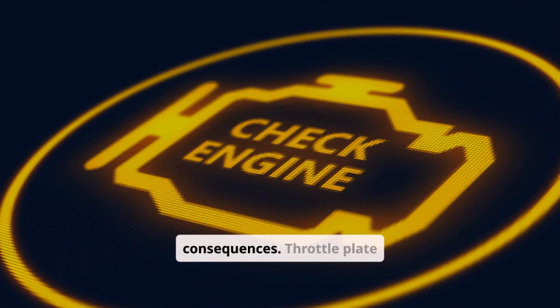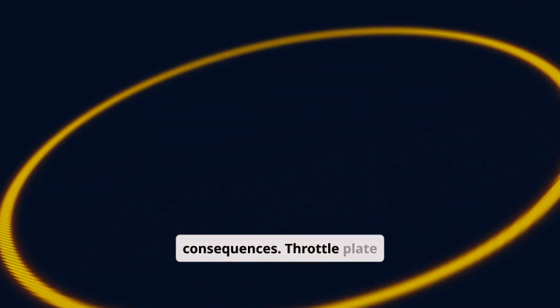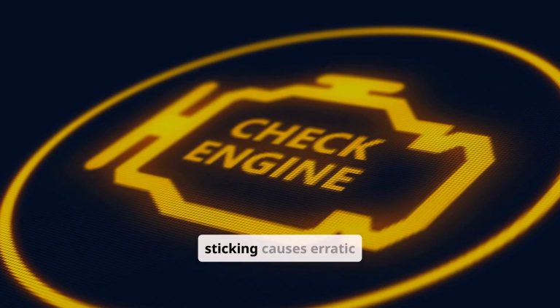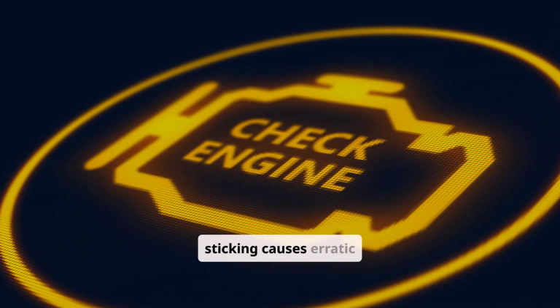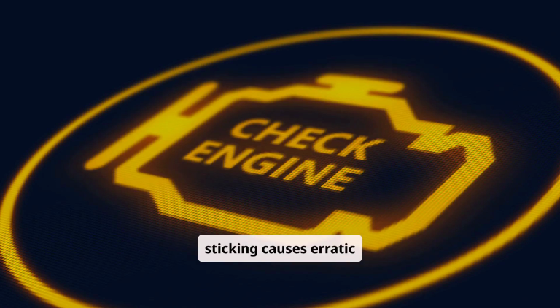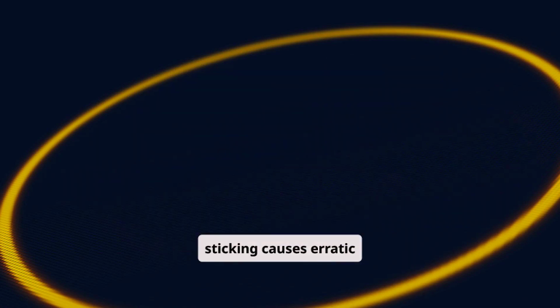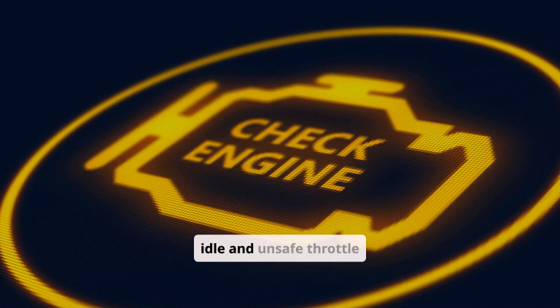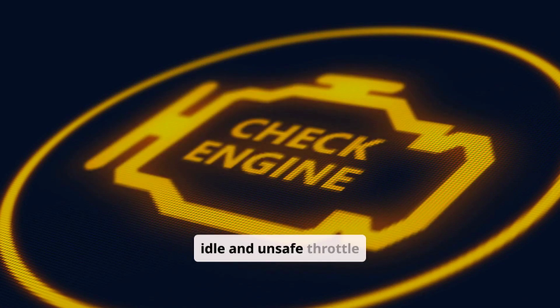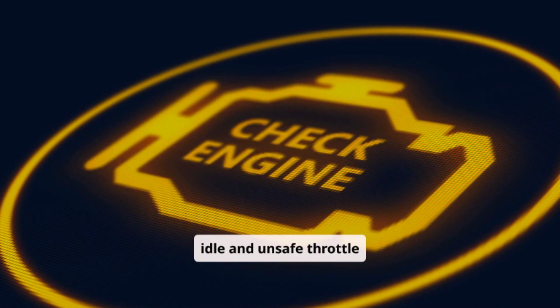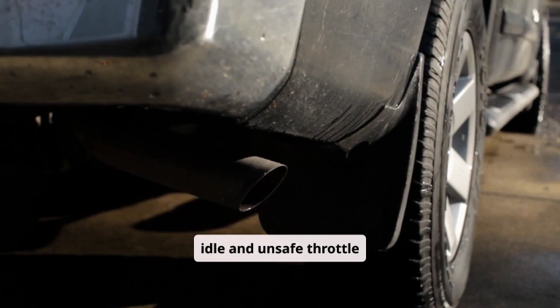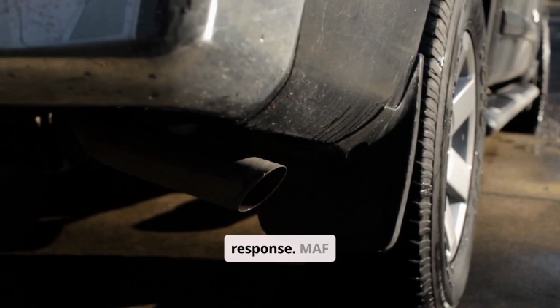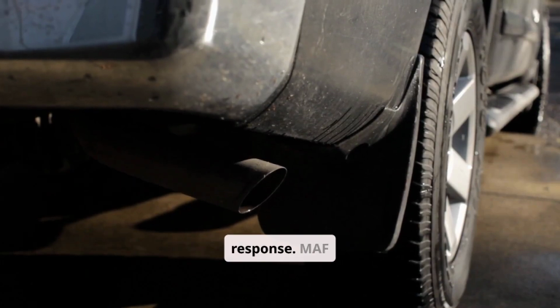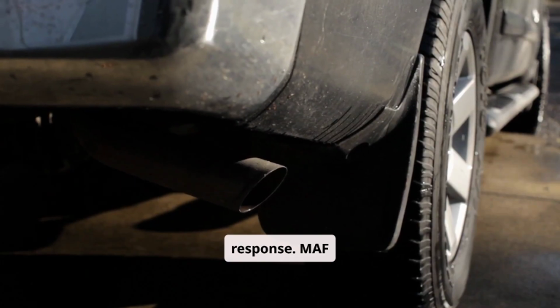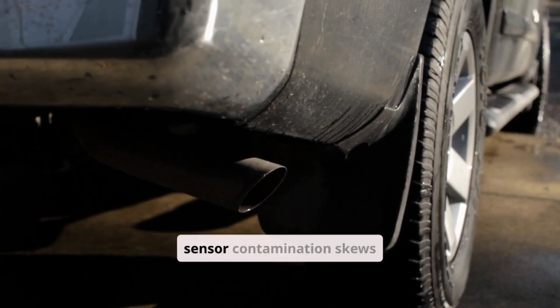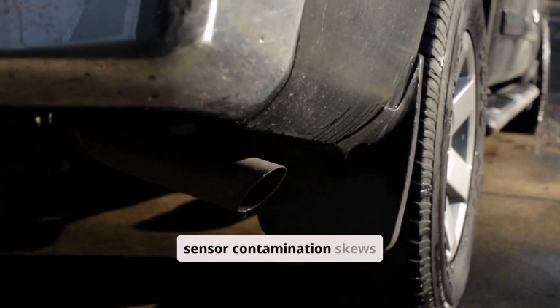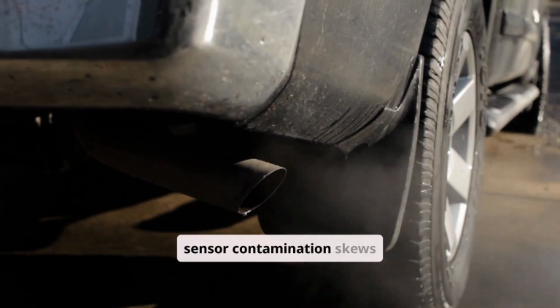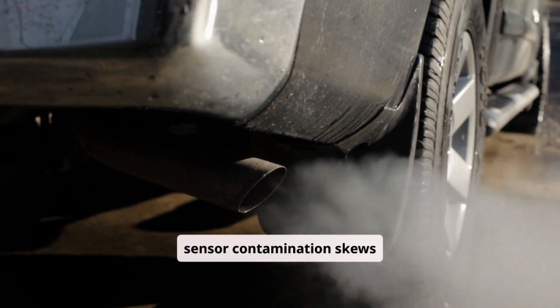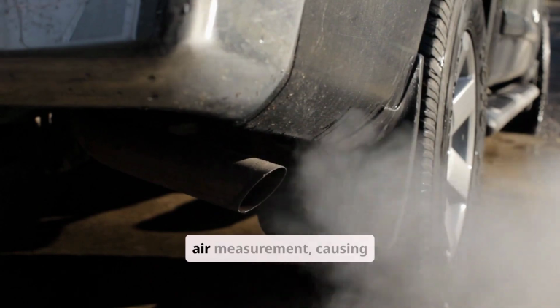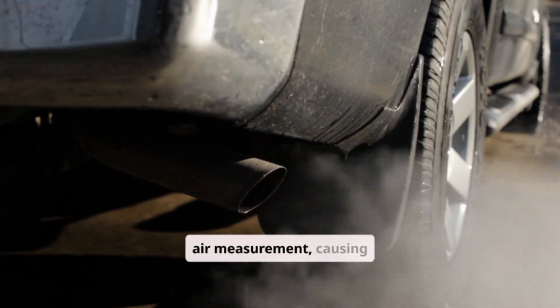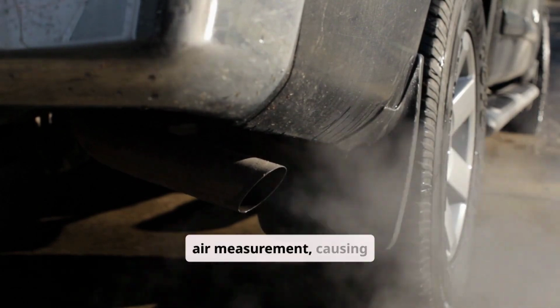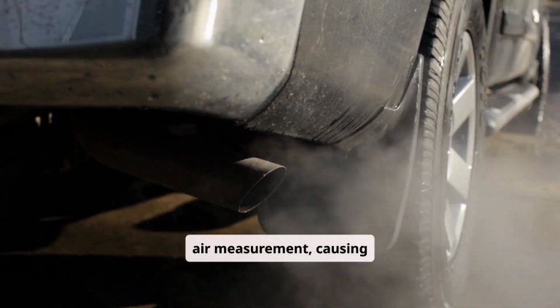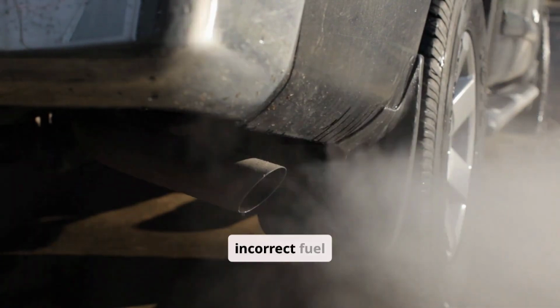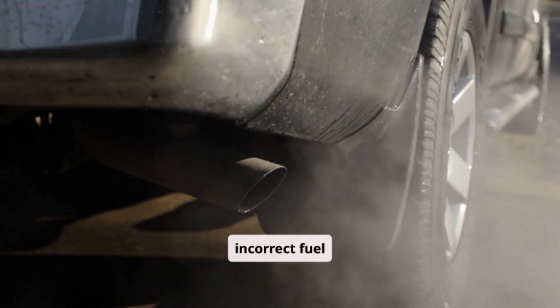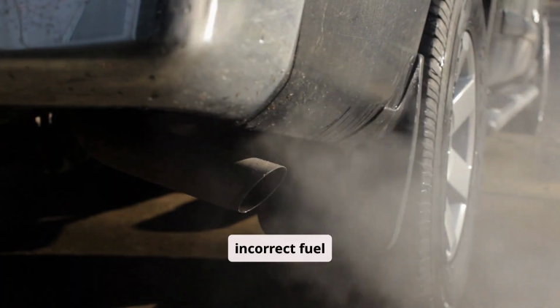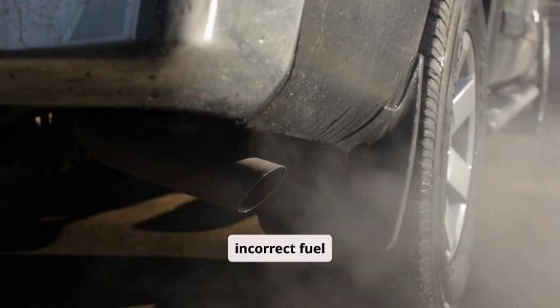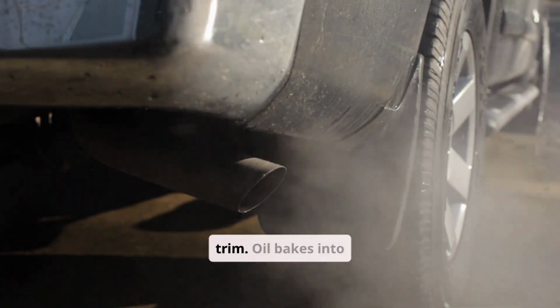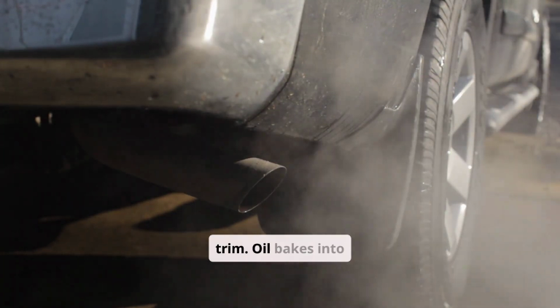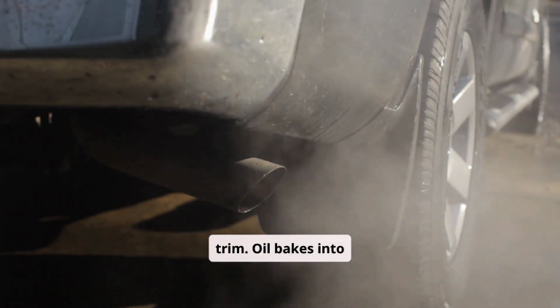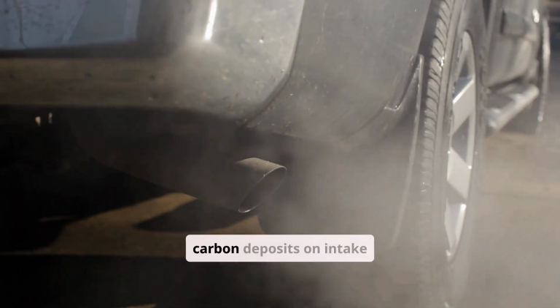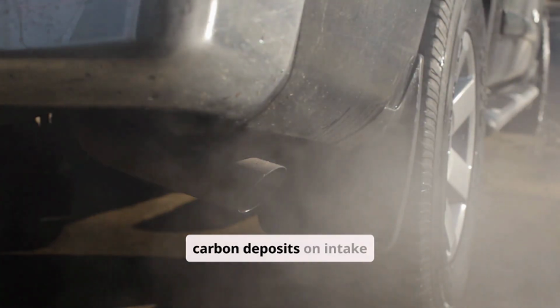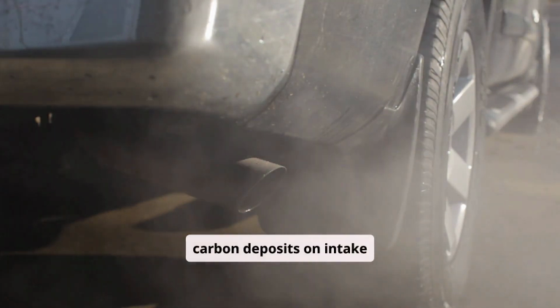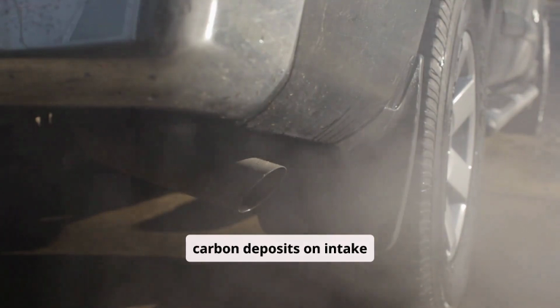Throttle plate sticking causes erratic idle and unsafe throttle response. MAF sensor contamination skews air measurement, causing incorrect fuel trim.